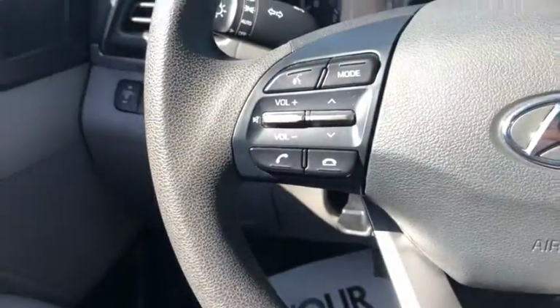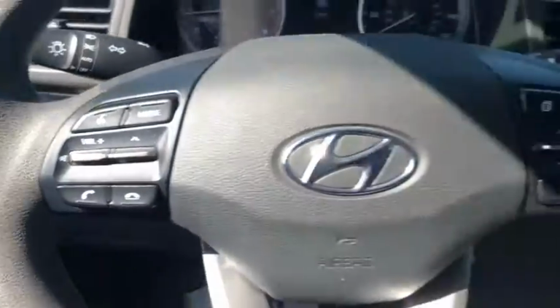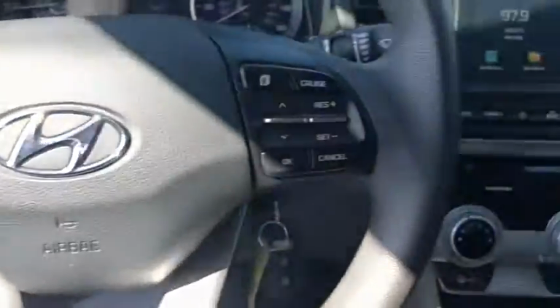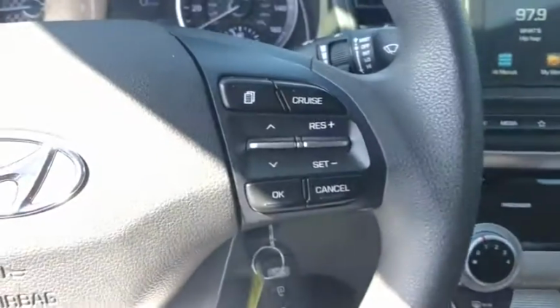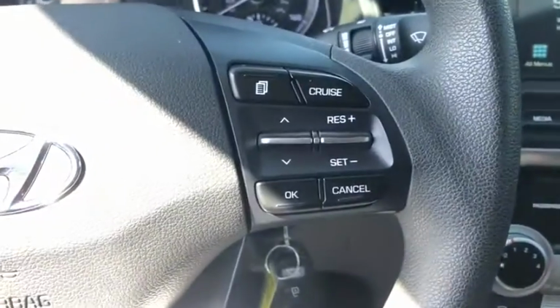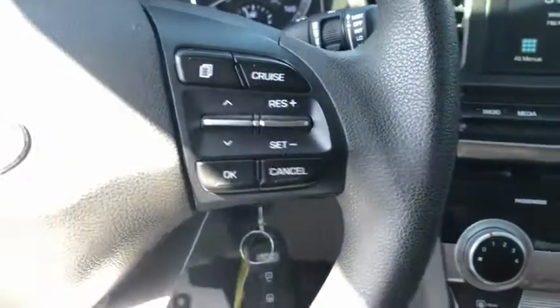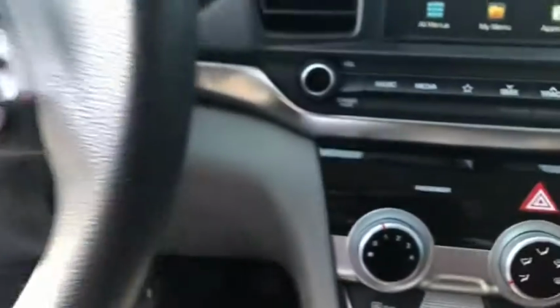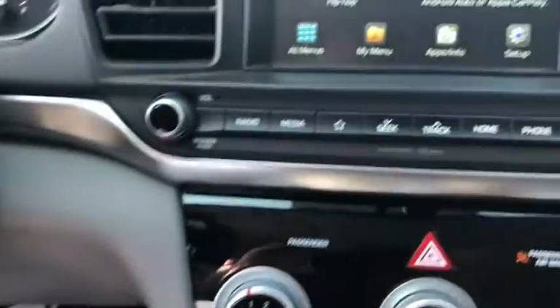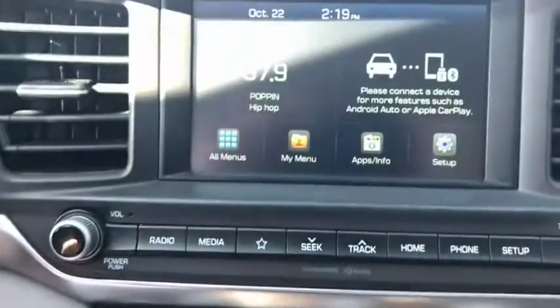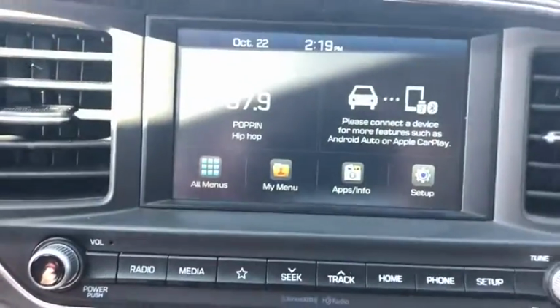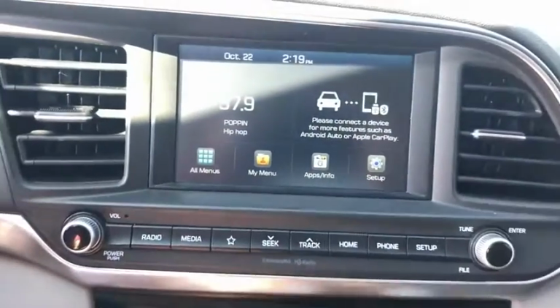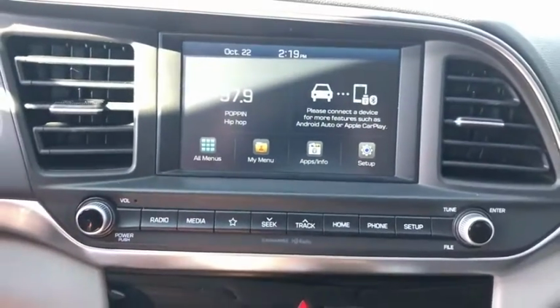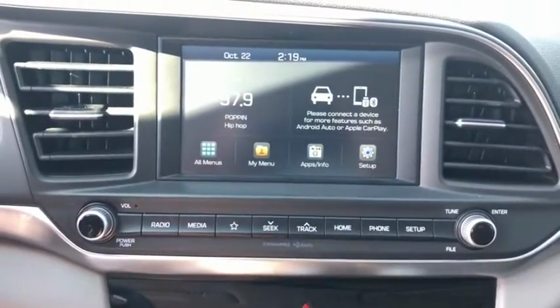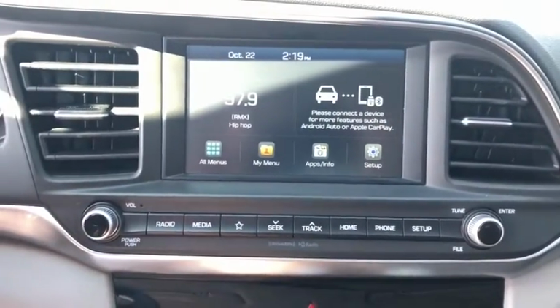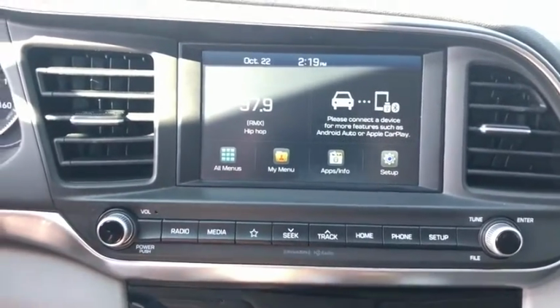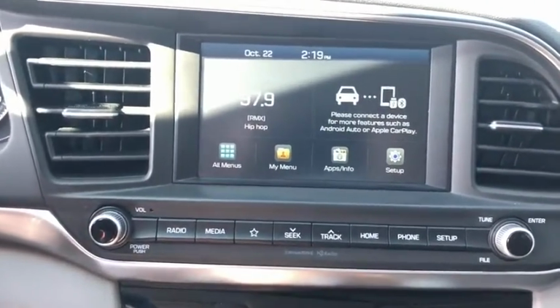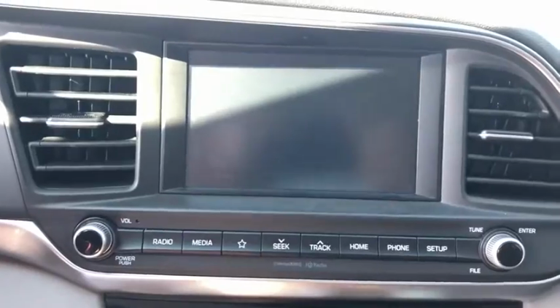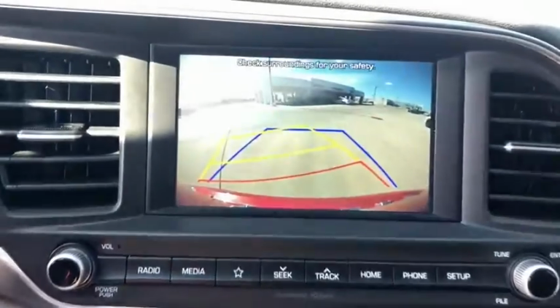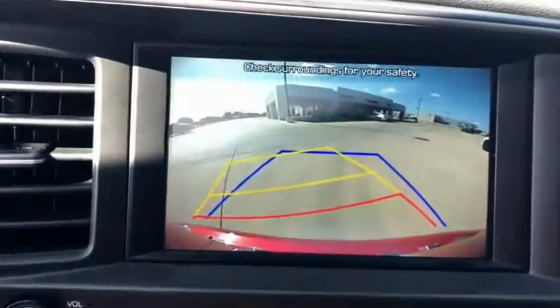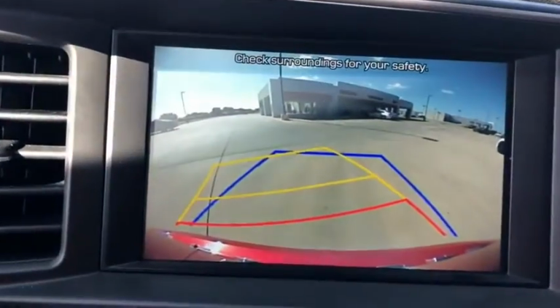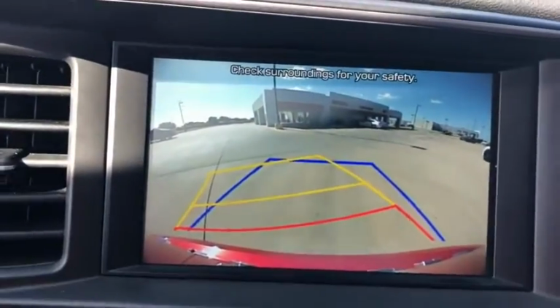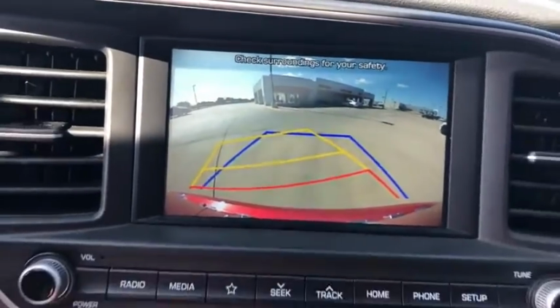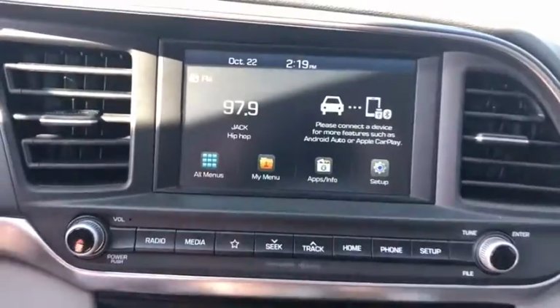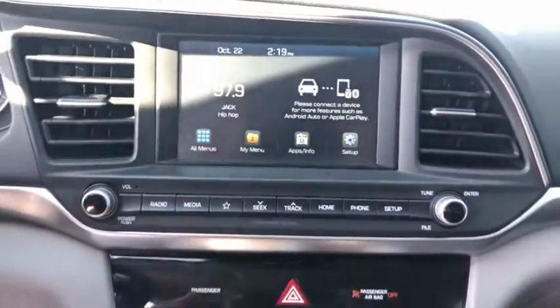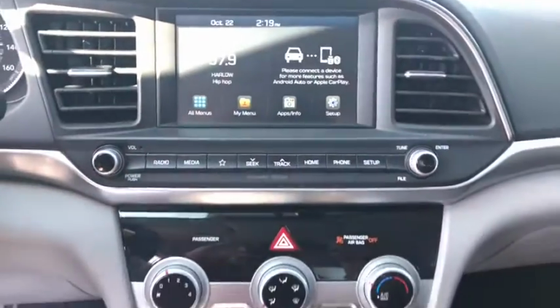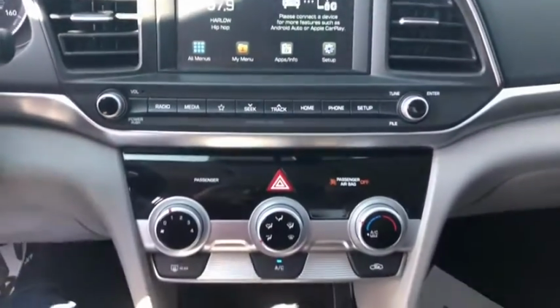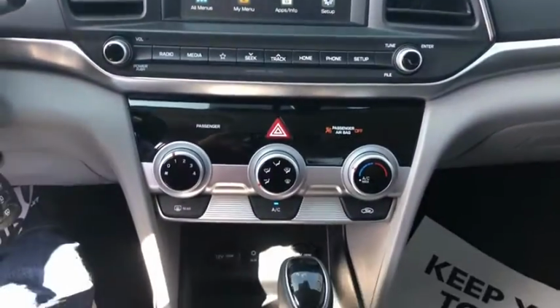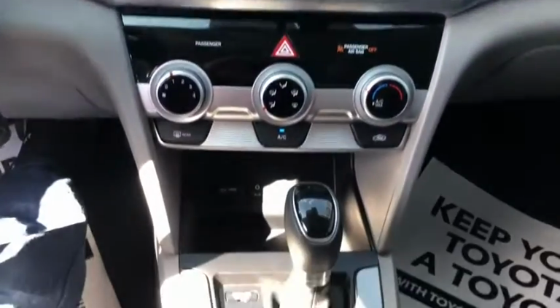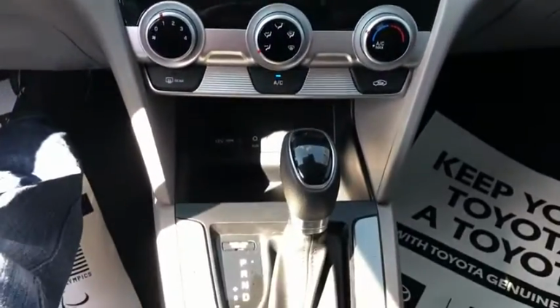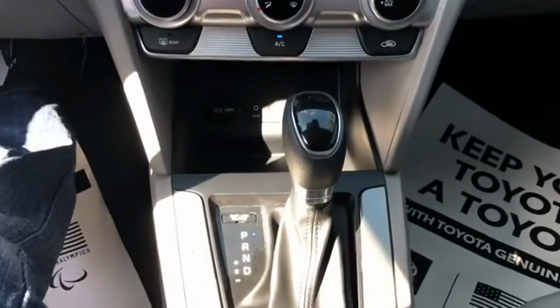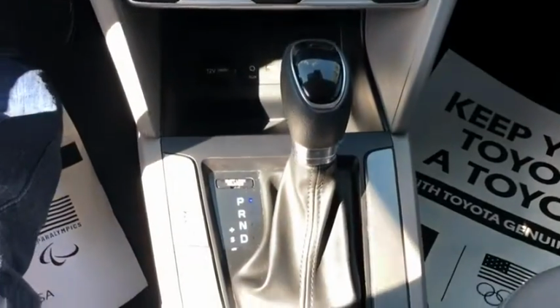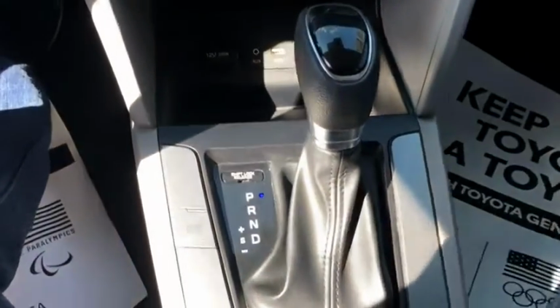Power windows, security system, electronic stability control, leather seats, remote keyless entry, brake assist, overhead console, tachometer, panic alarm, driver vanity mirror, front reading lamps.